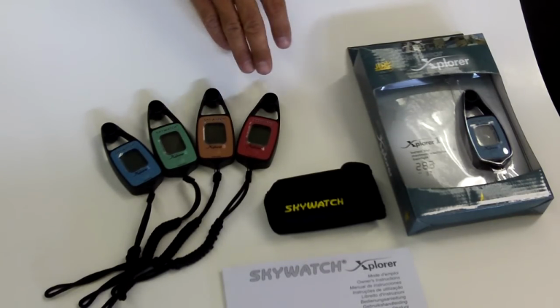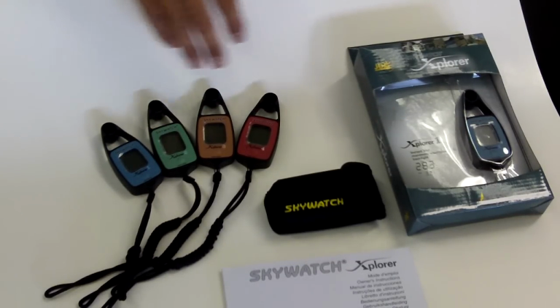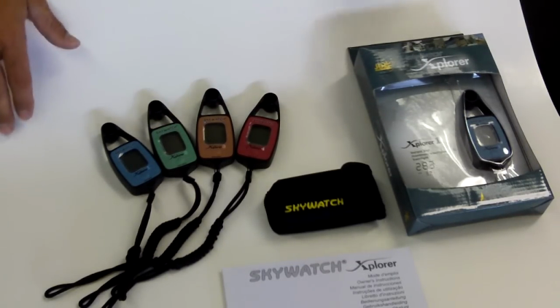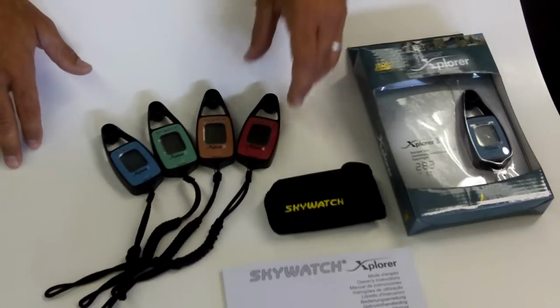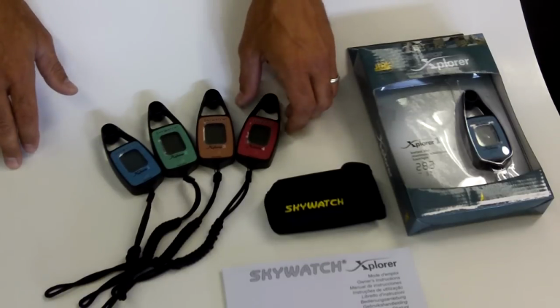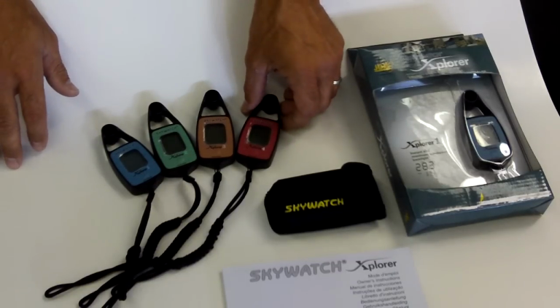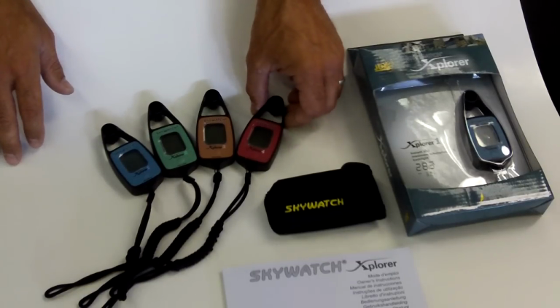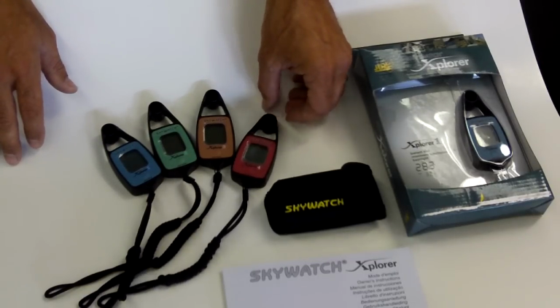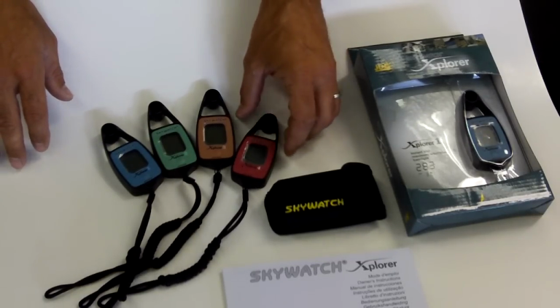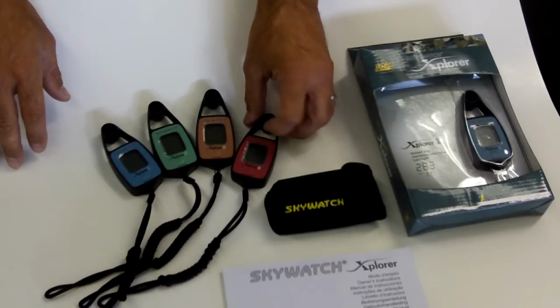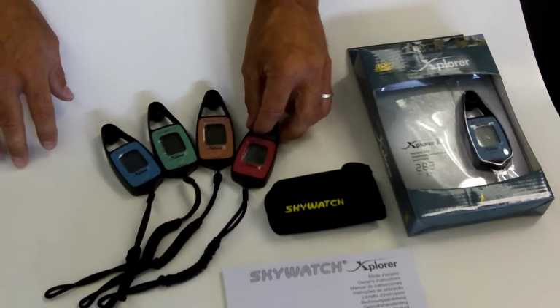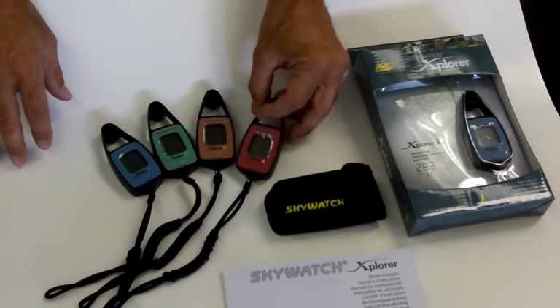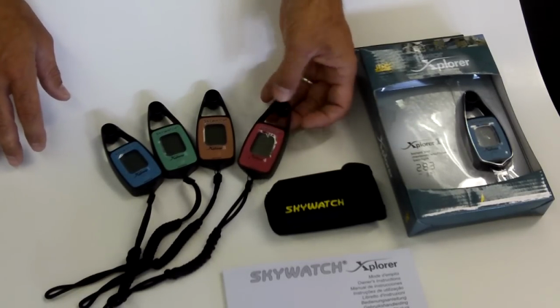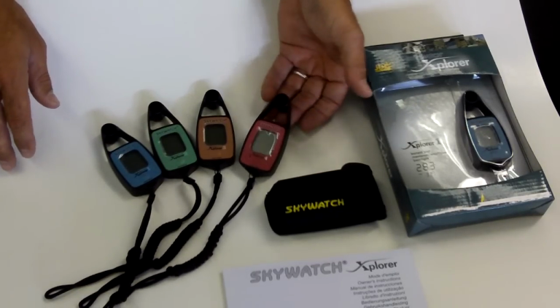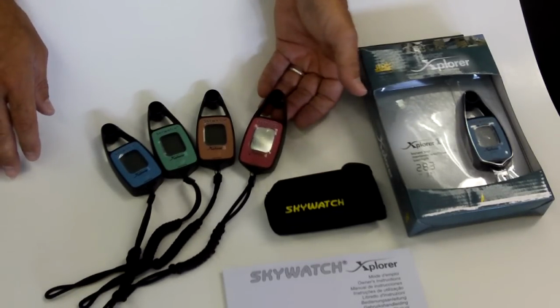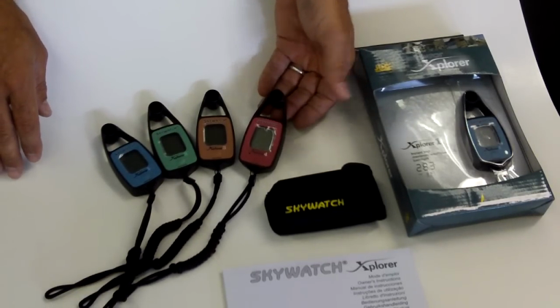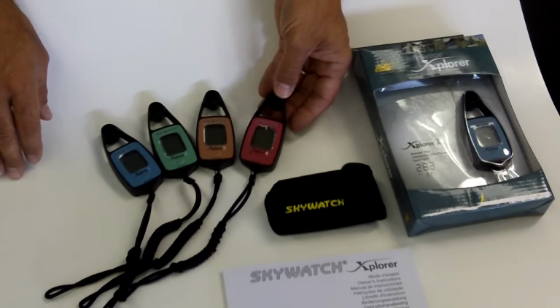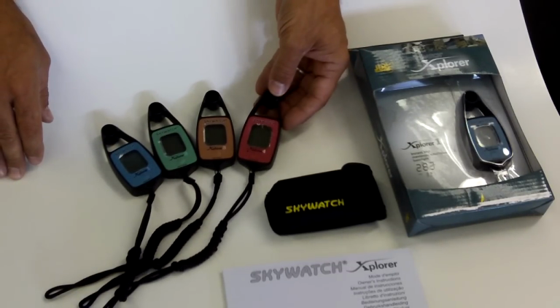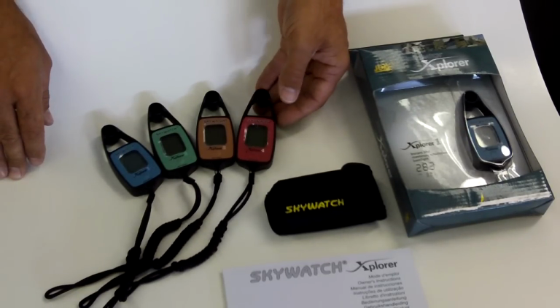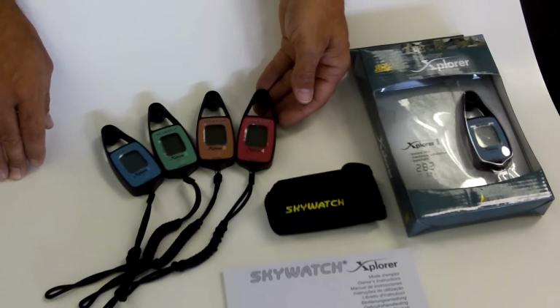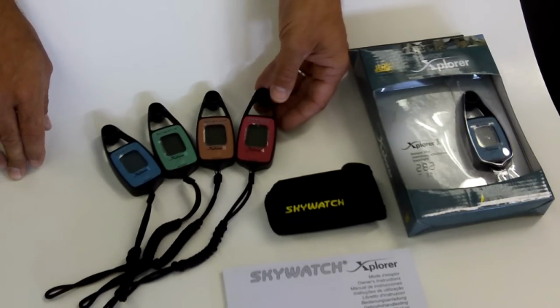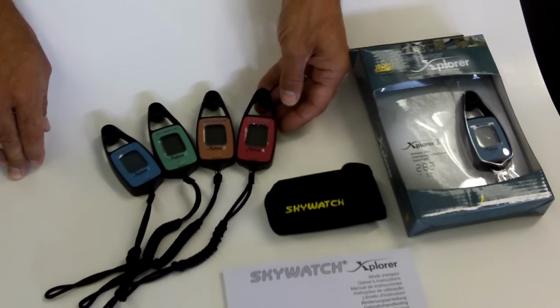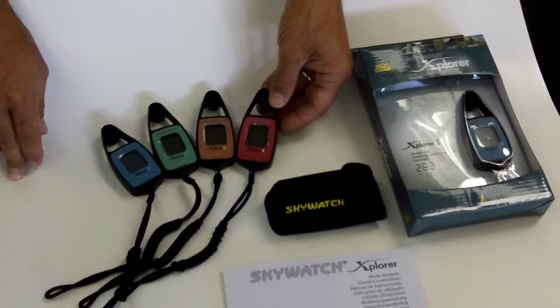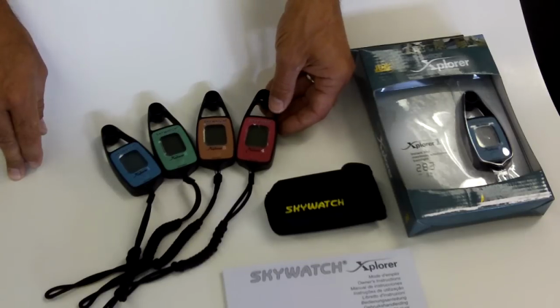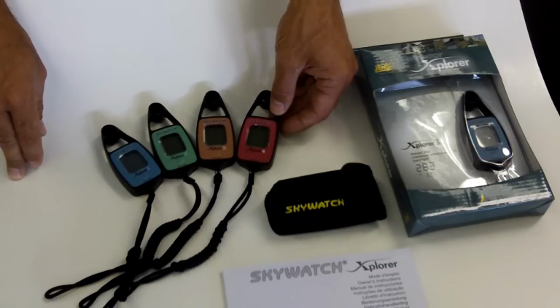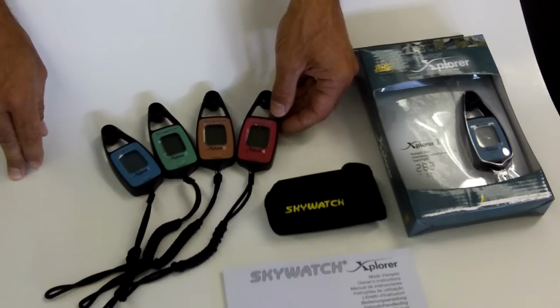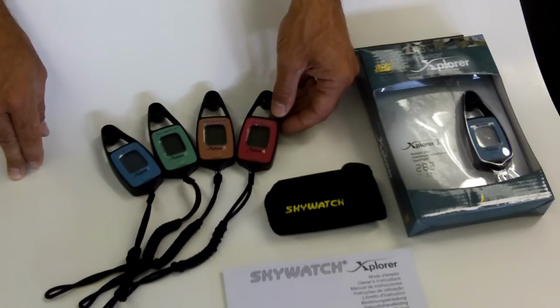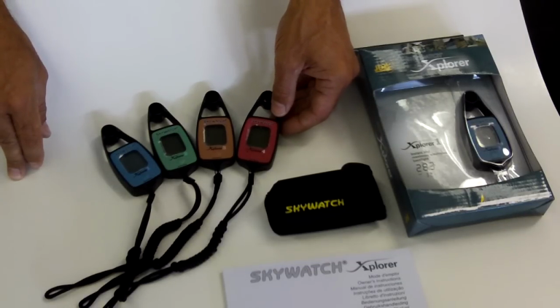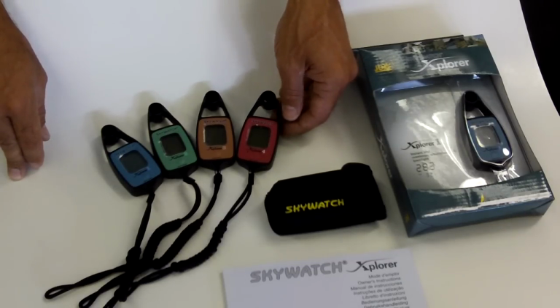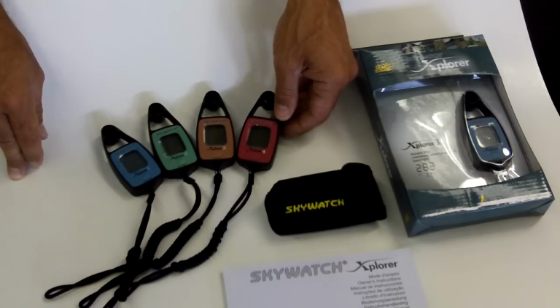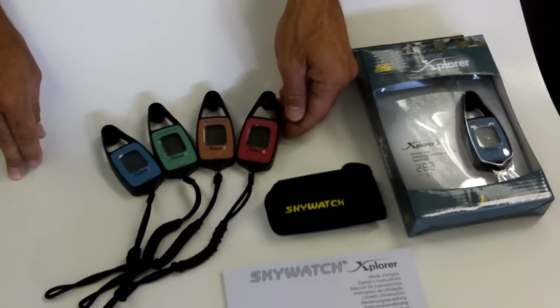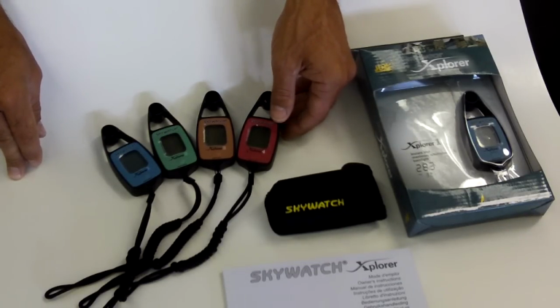The final one is the top model, which is the Explorer 4, which has the wind speed, temperature, barometric pressure, and altitude, as well as an electronic compass.